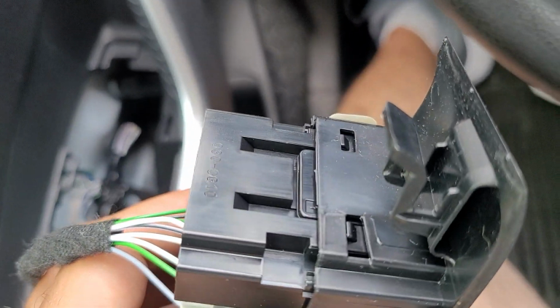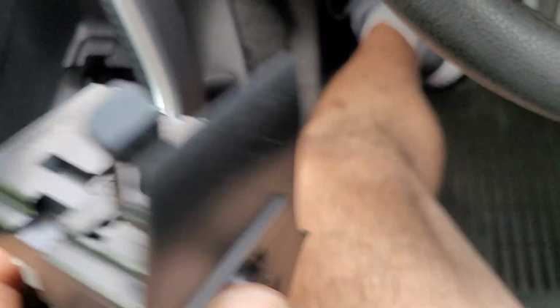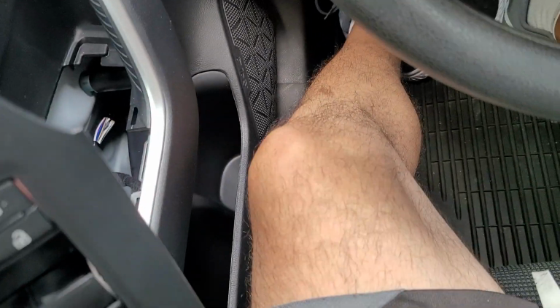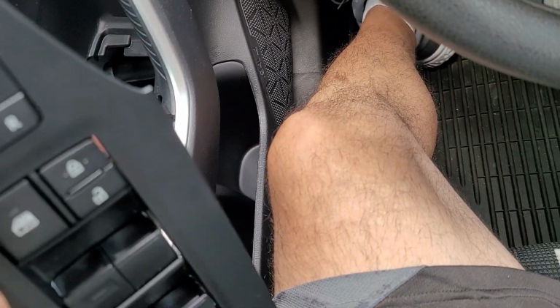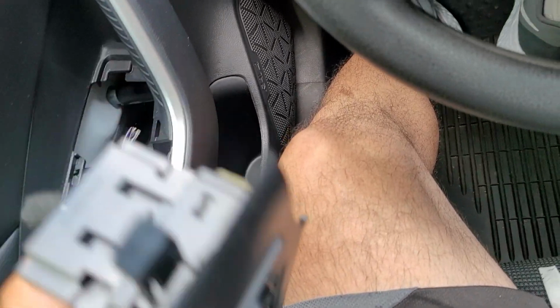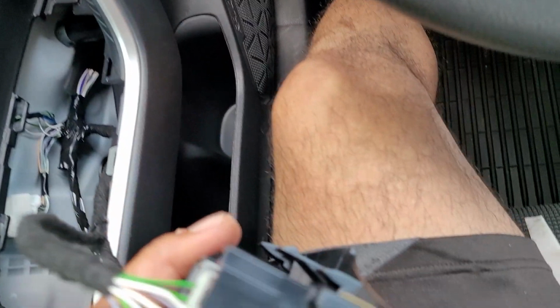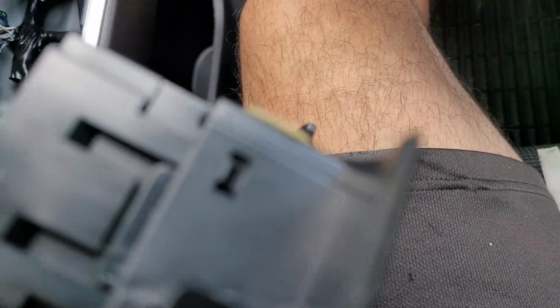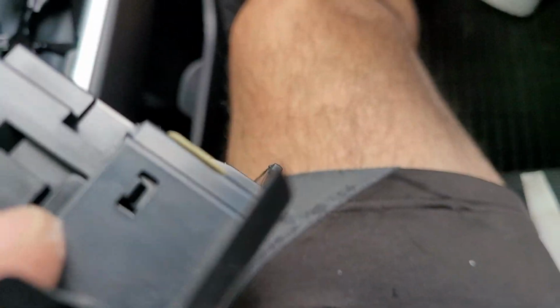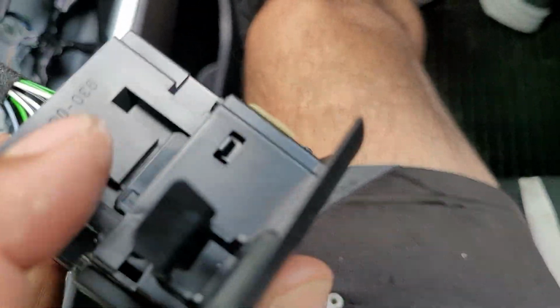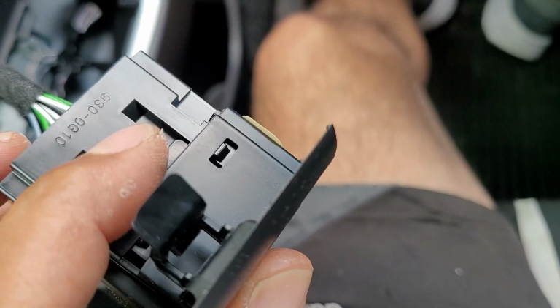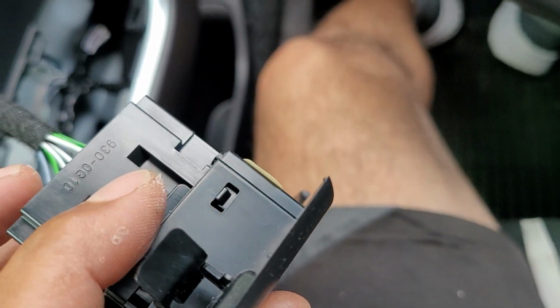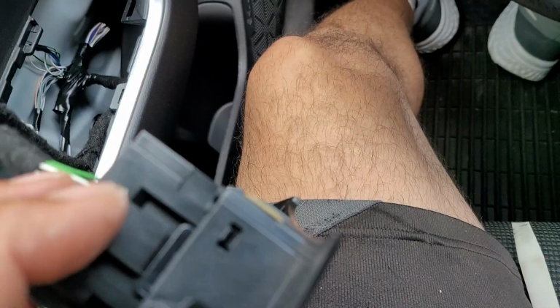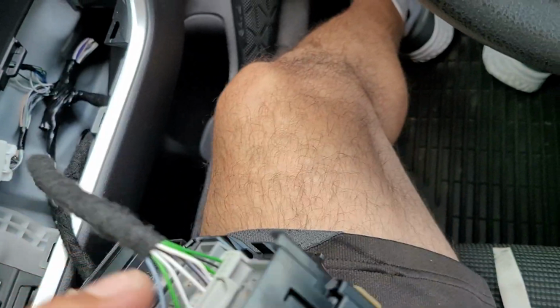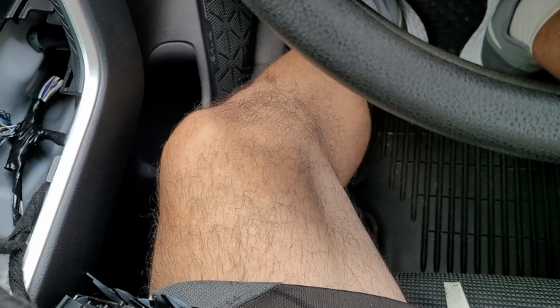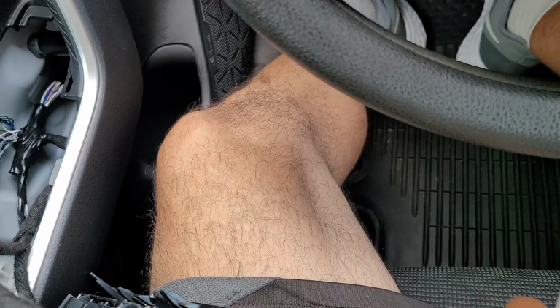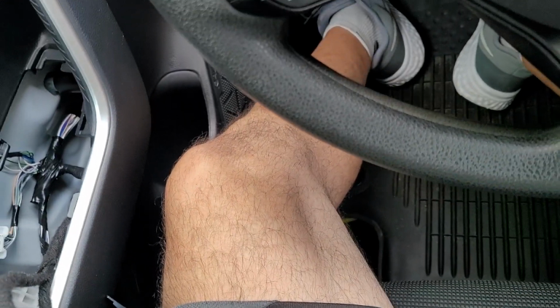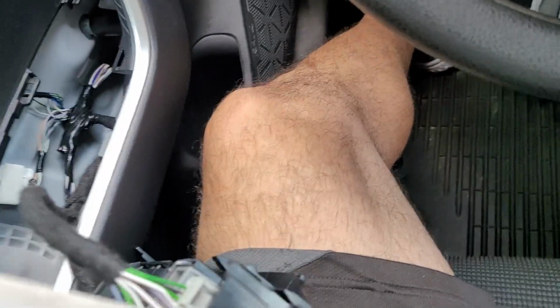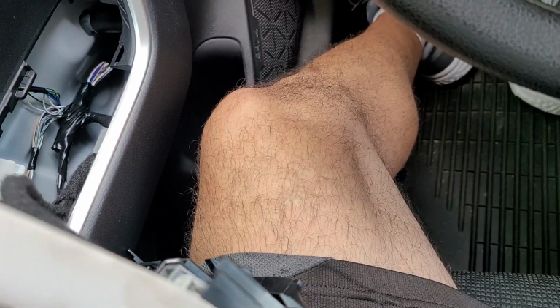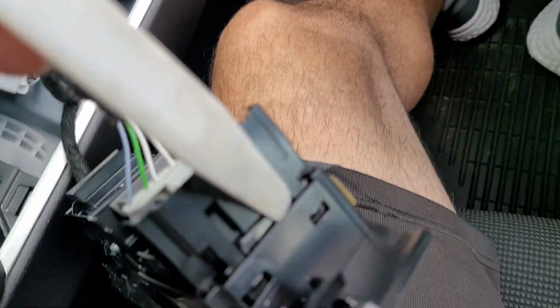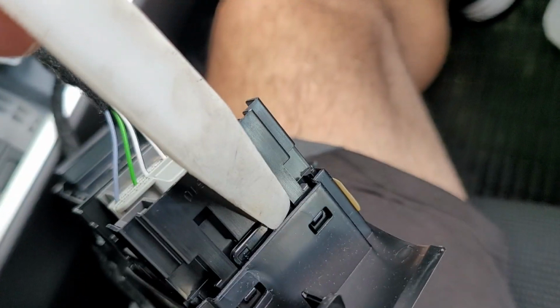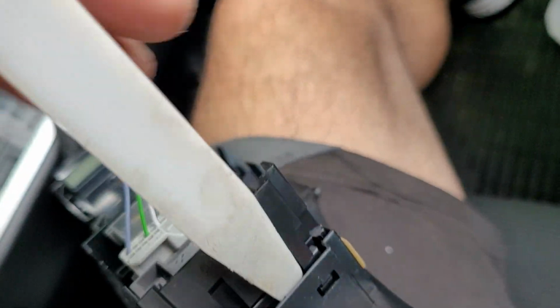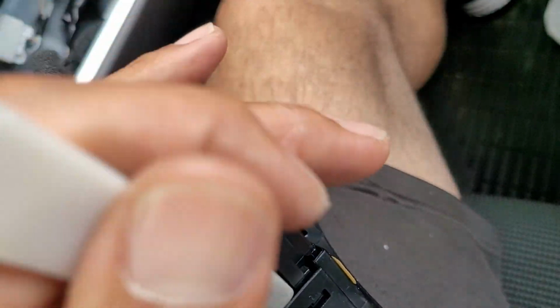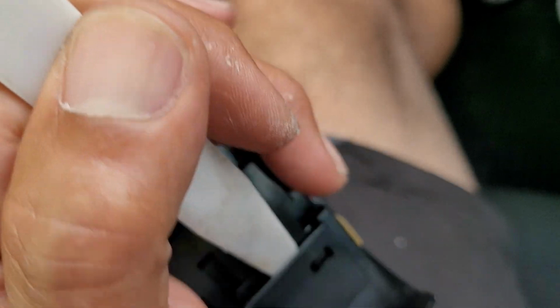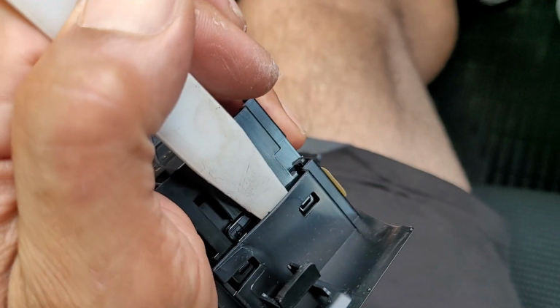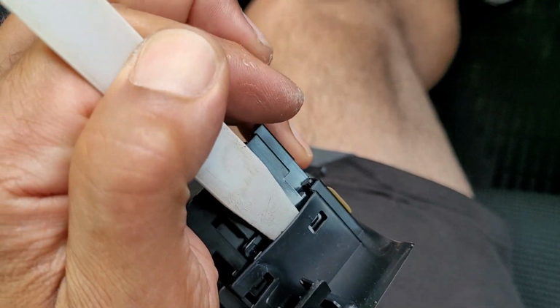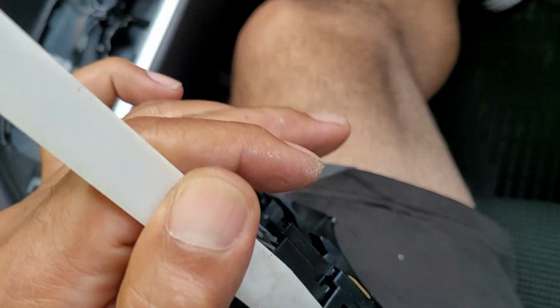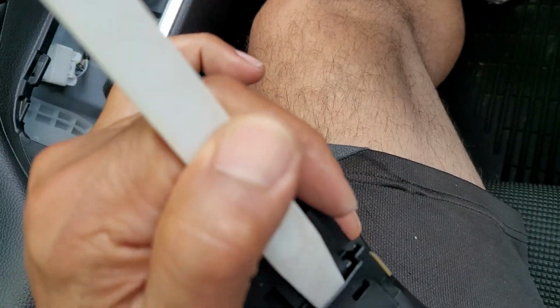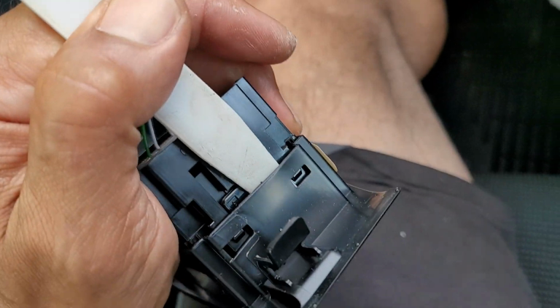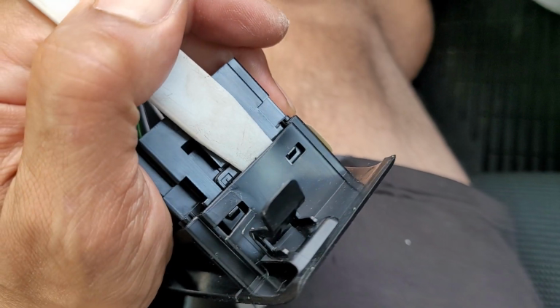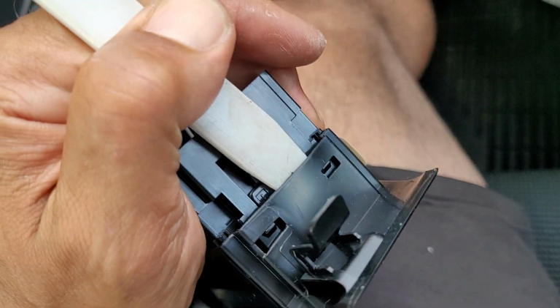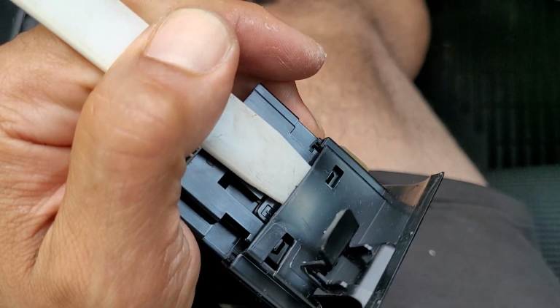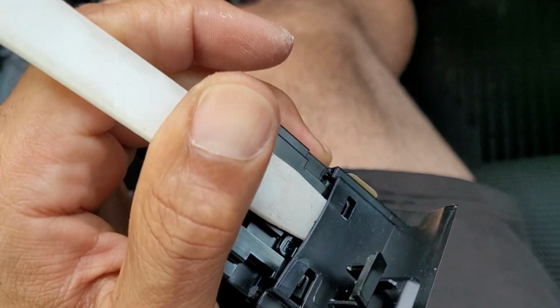To get the switch out, this one's got prompts. Take something like this and you shove it between the crack. A lot of crack talking we're doing today.